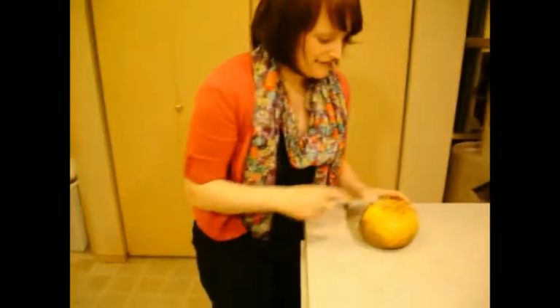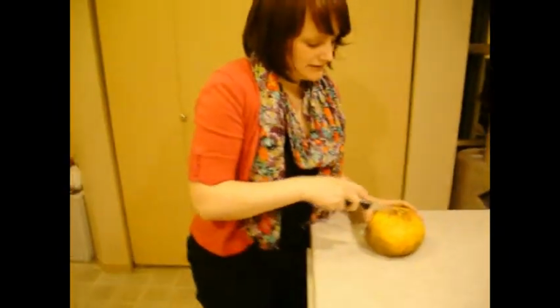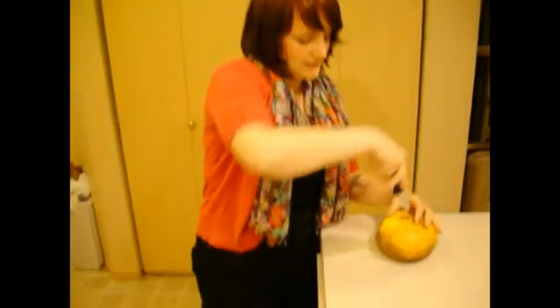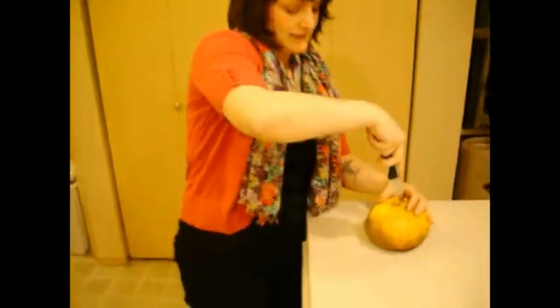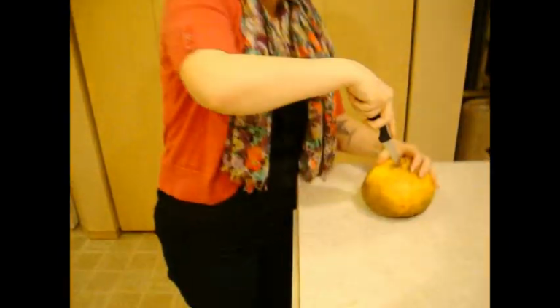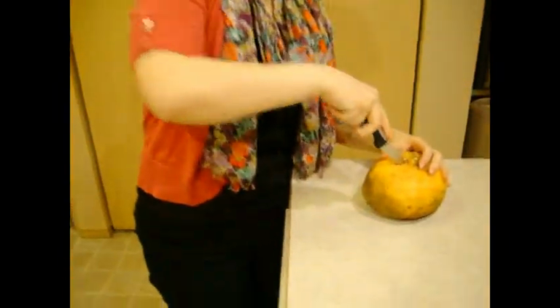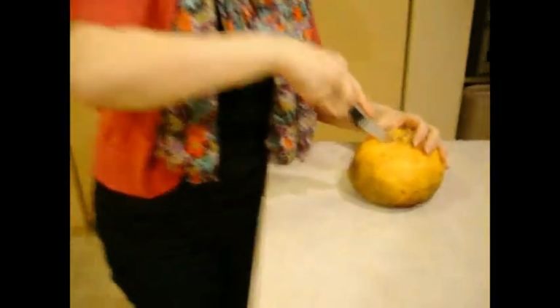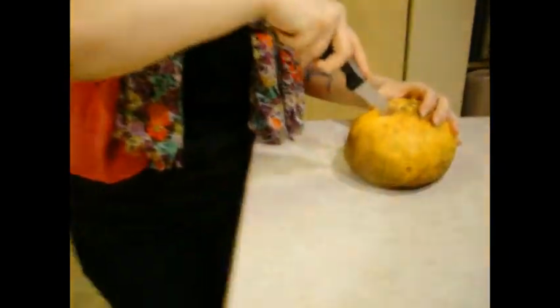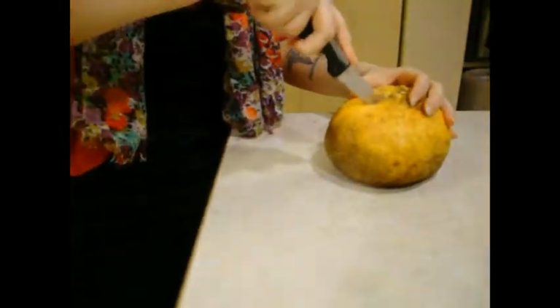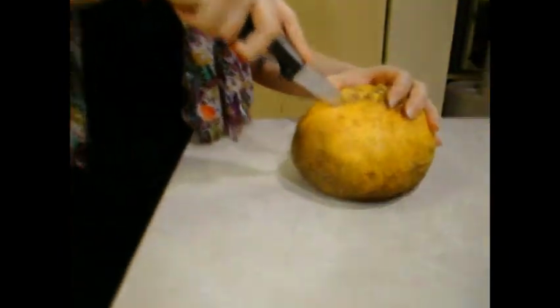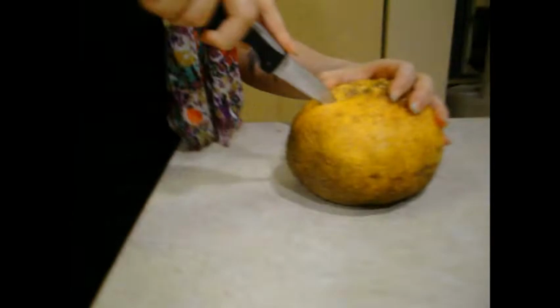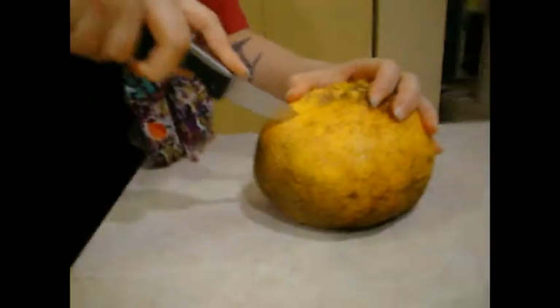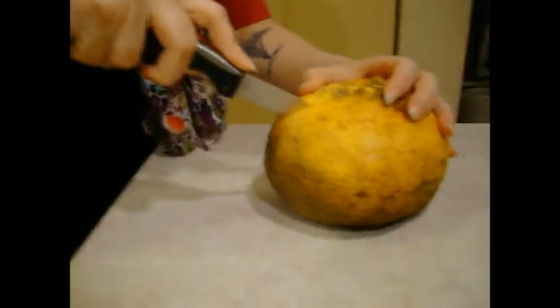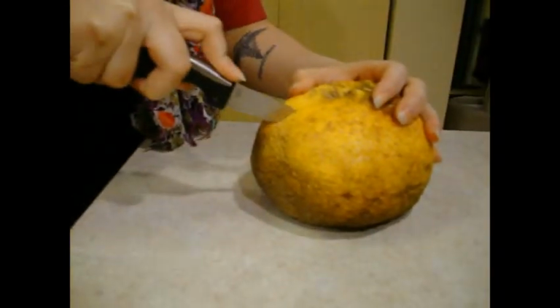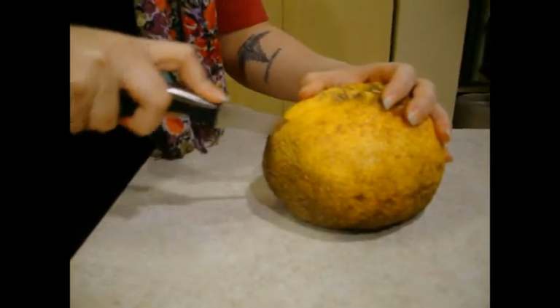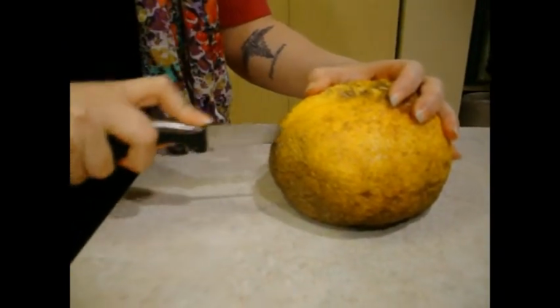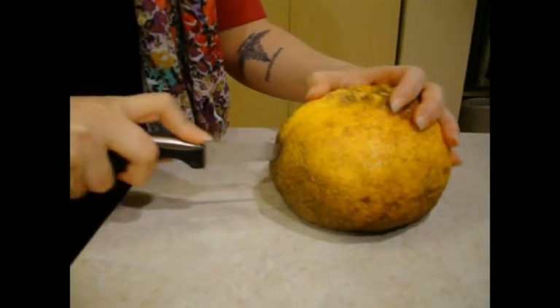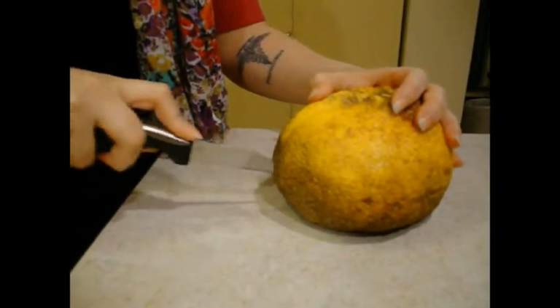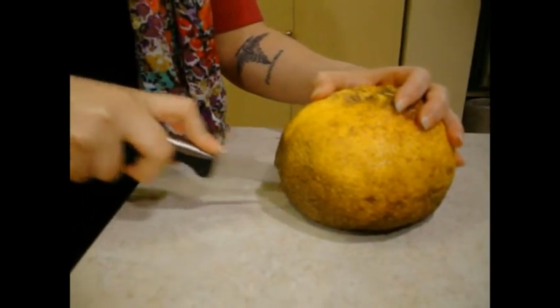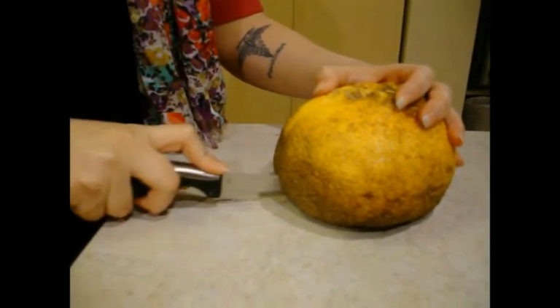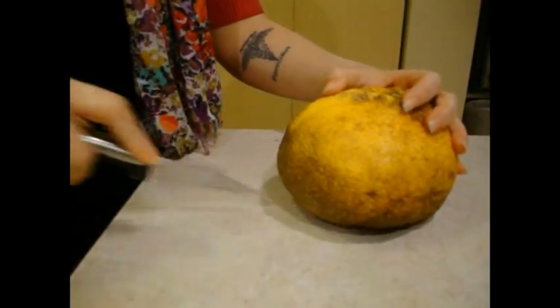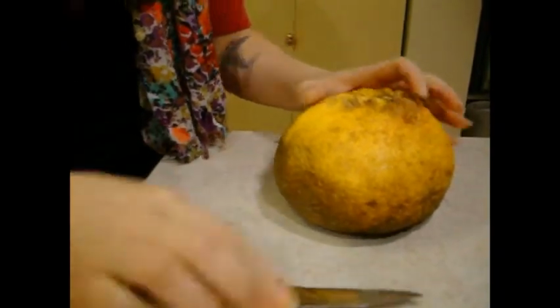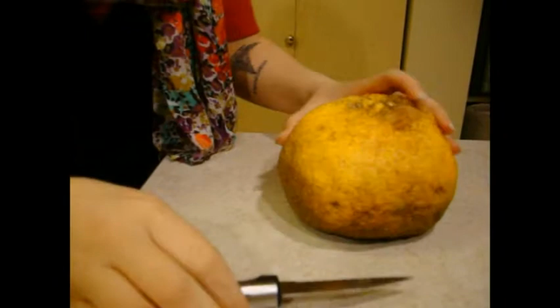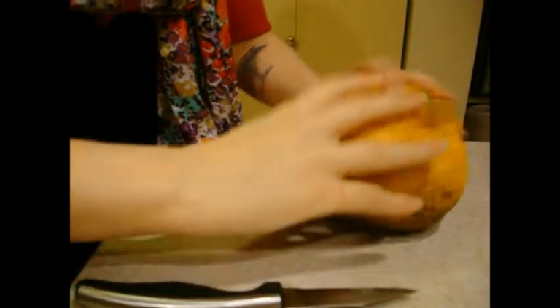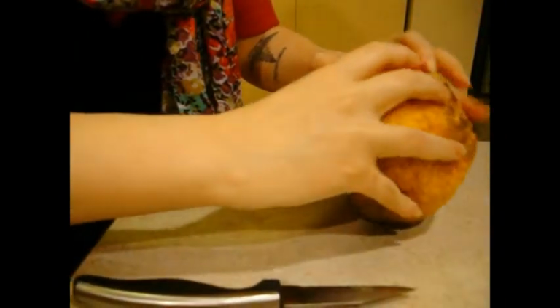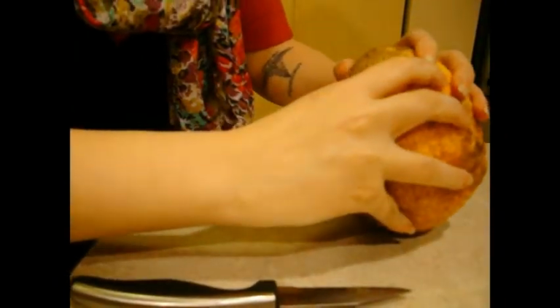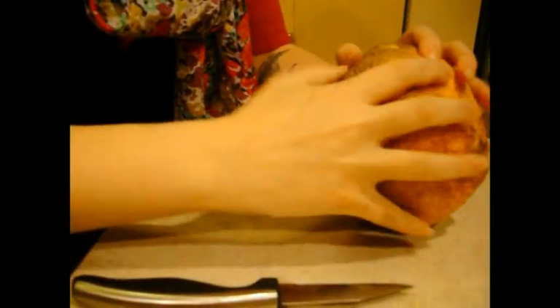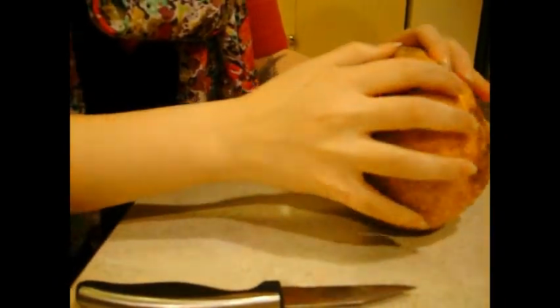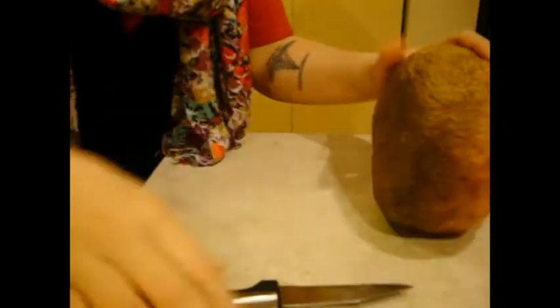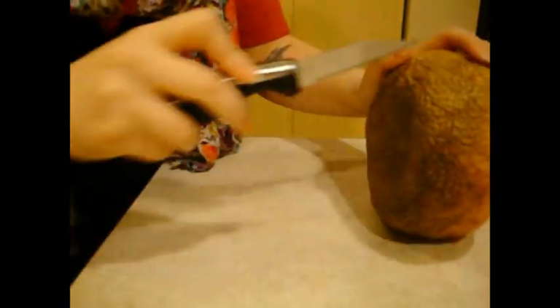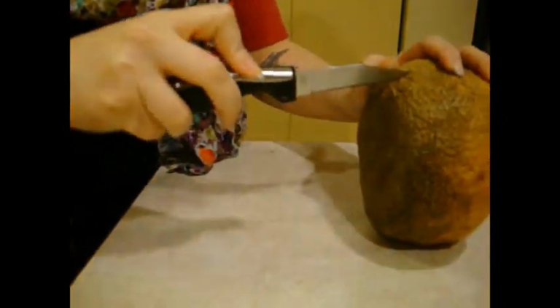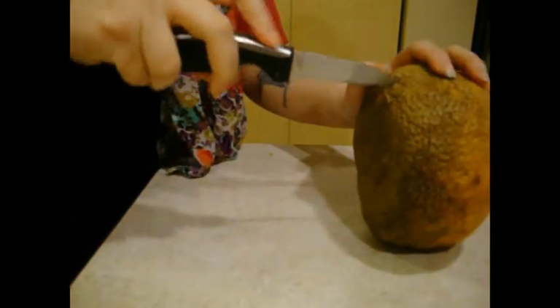So we're going to go ahead and cut in the peel. Oh, it smells like oranges. Smells really good. Let's rip this baby open.